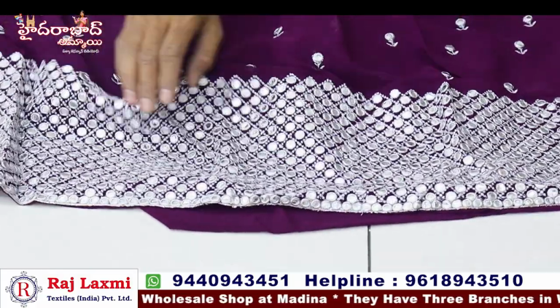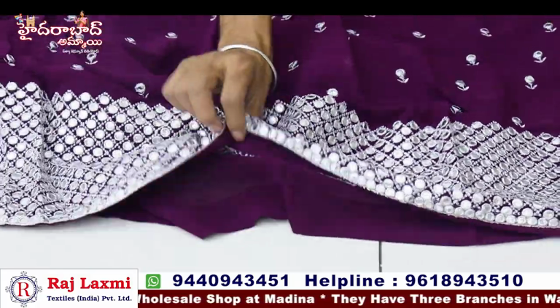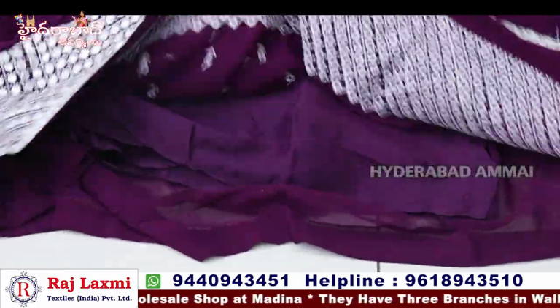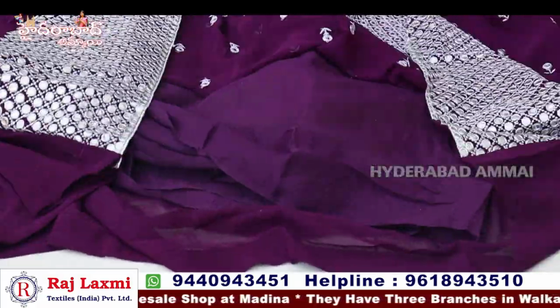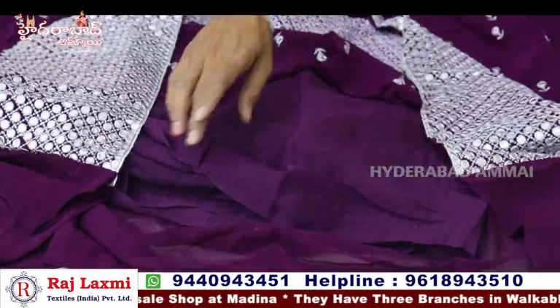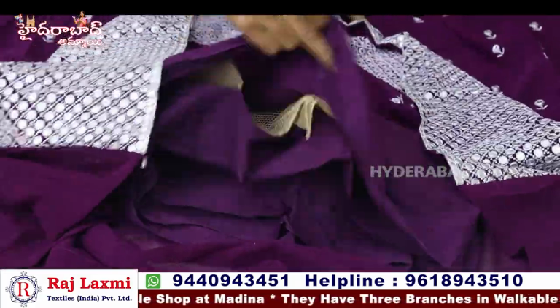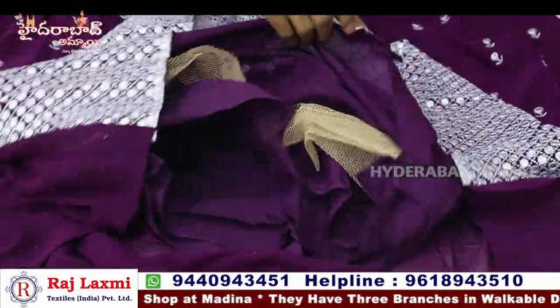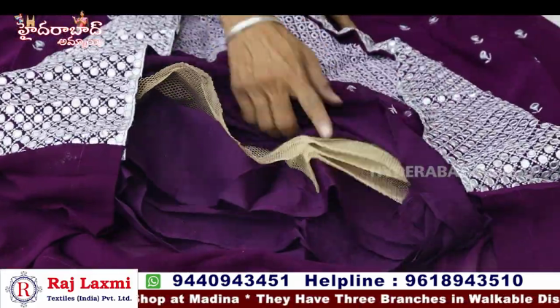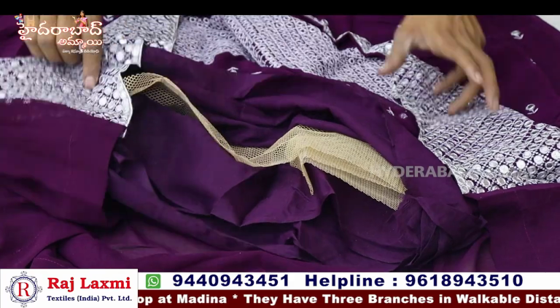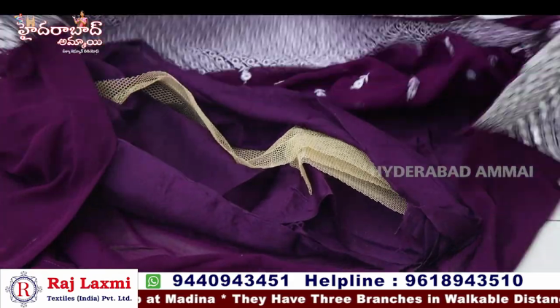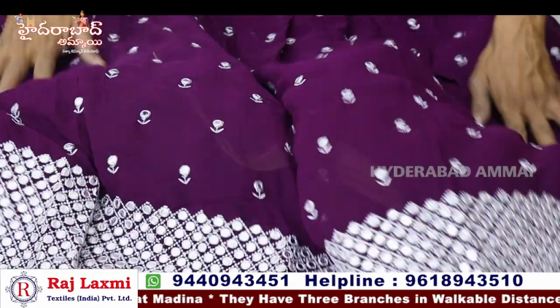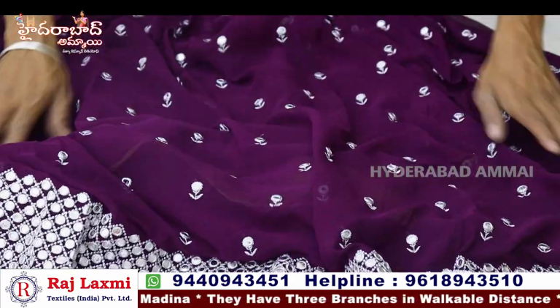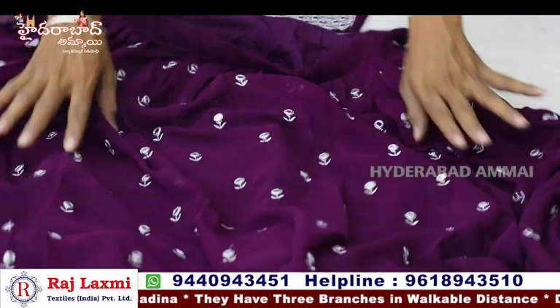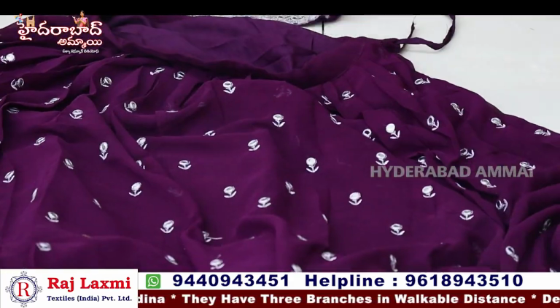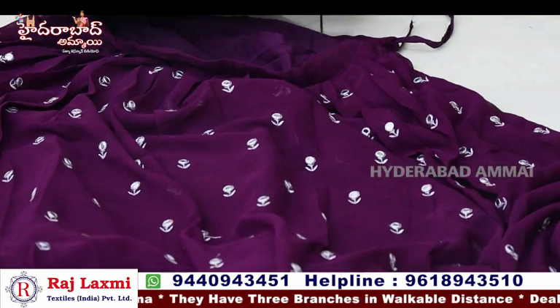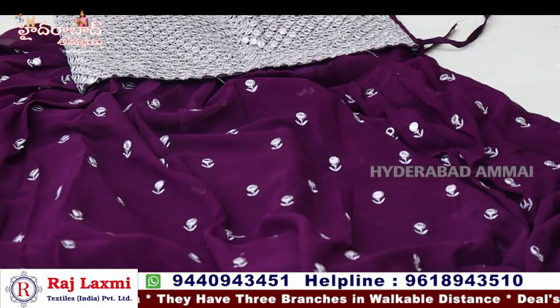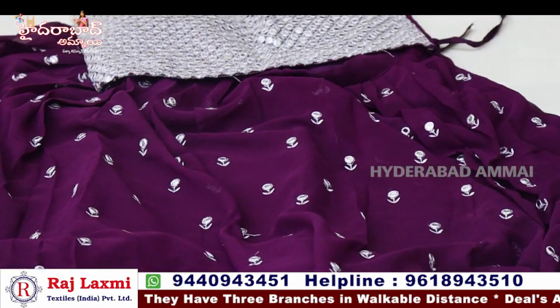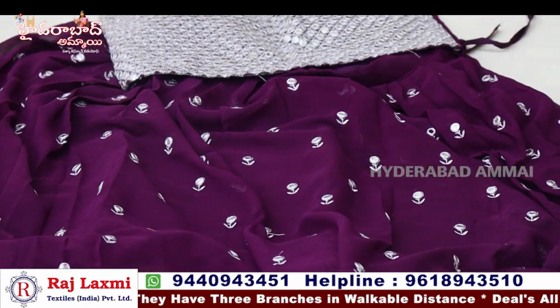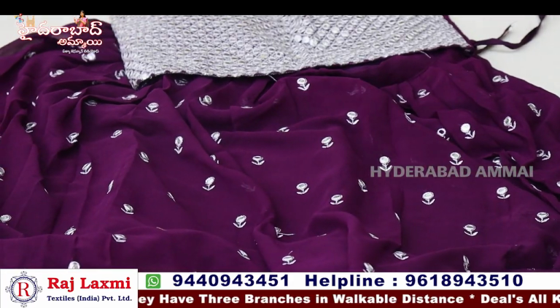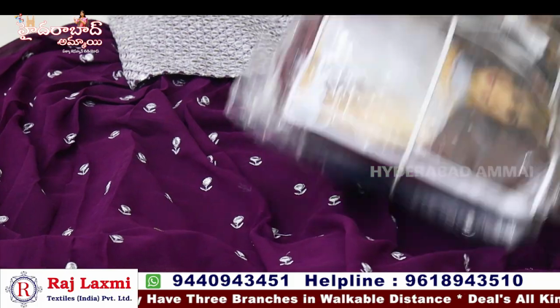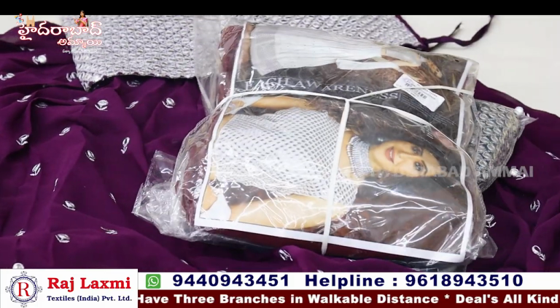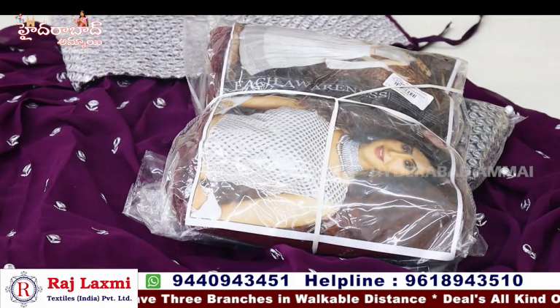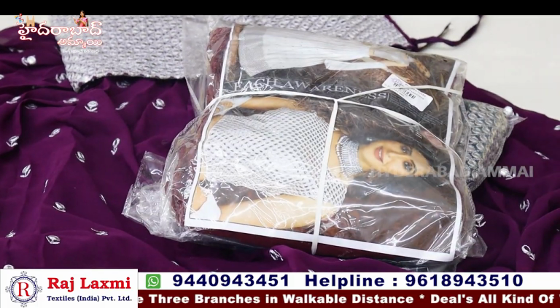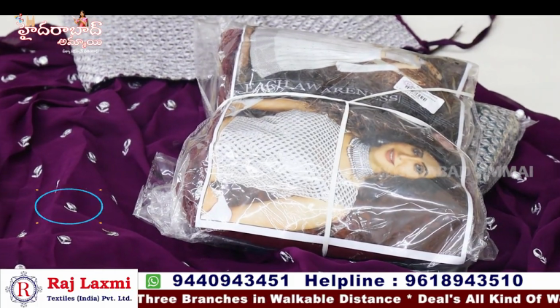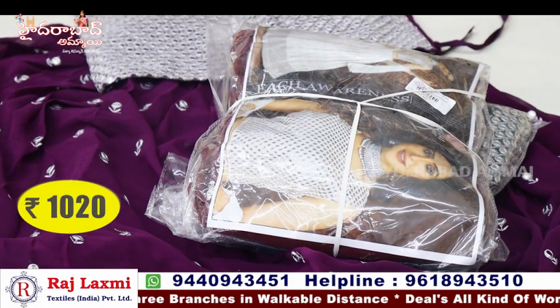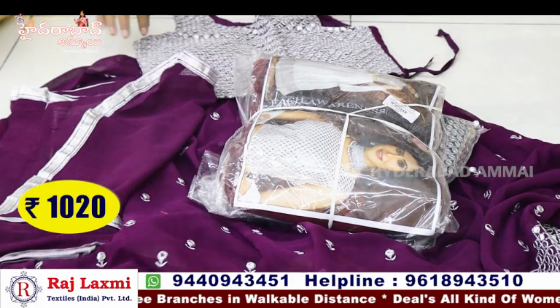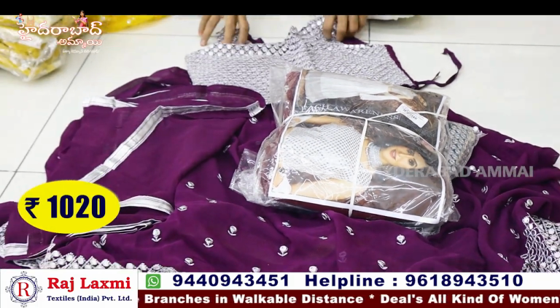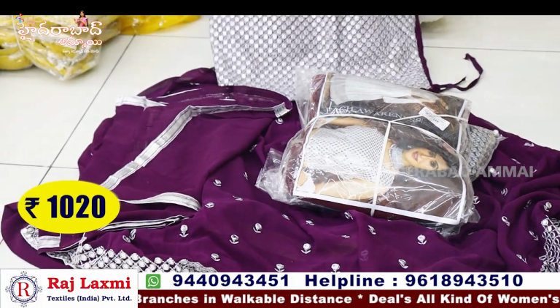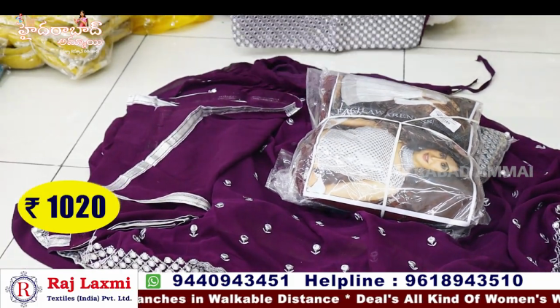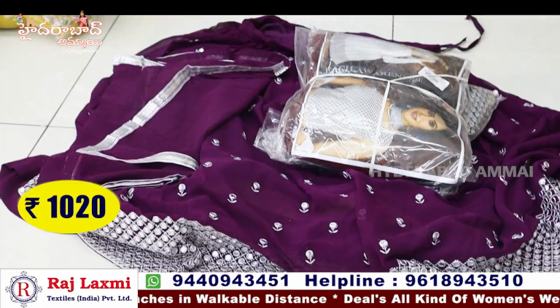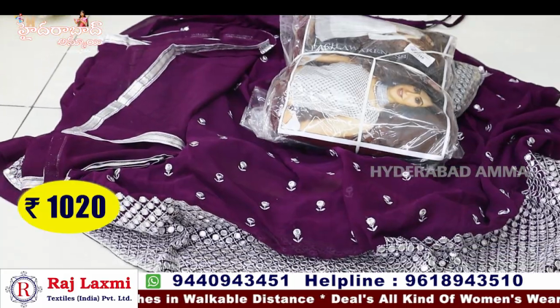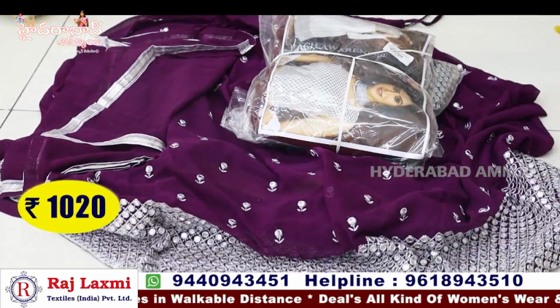Starting lining with can-can. Fancy party item with color matching. This one is priced at 1020.